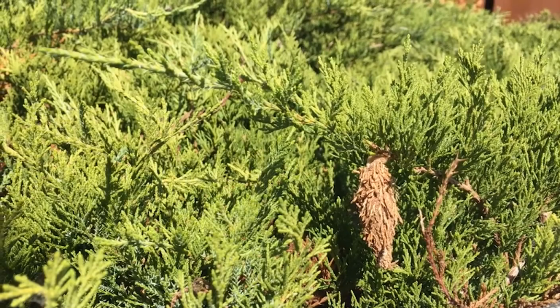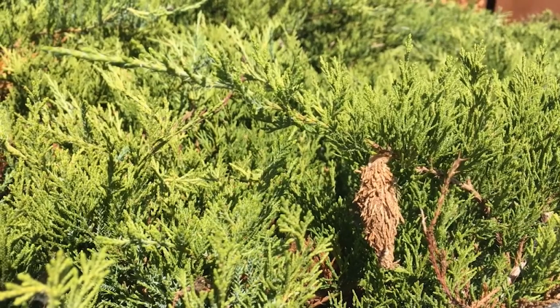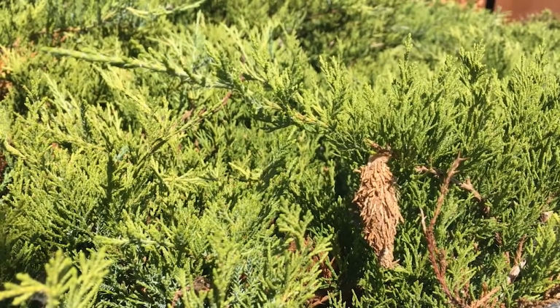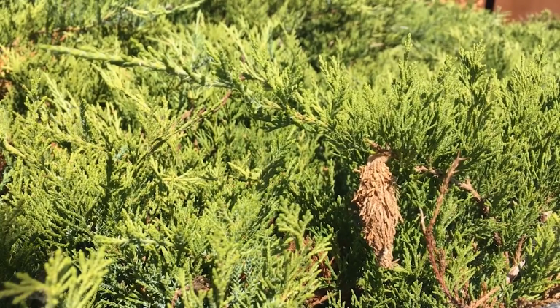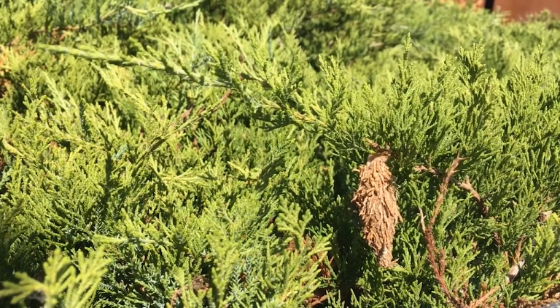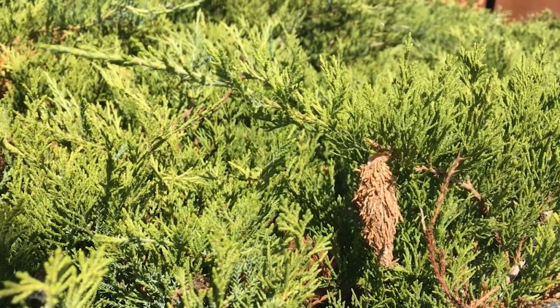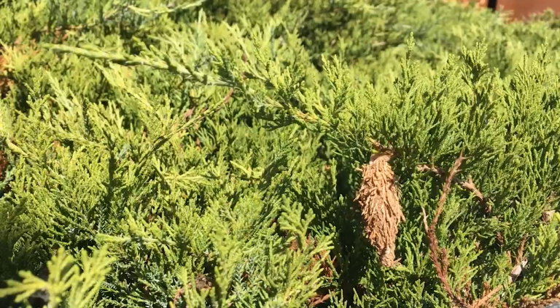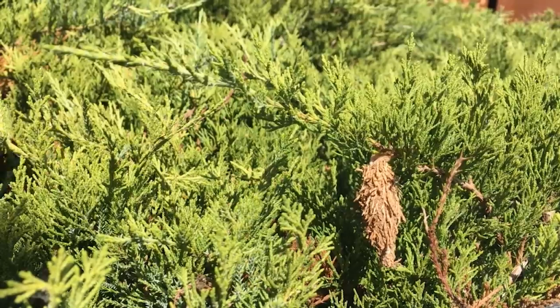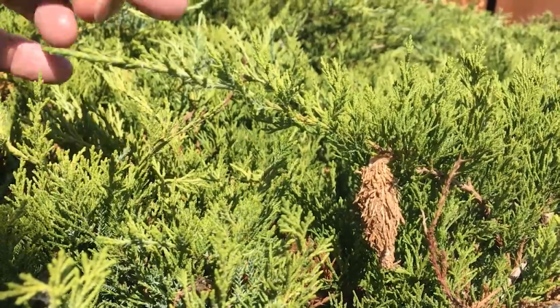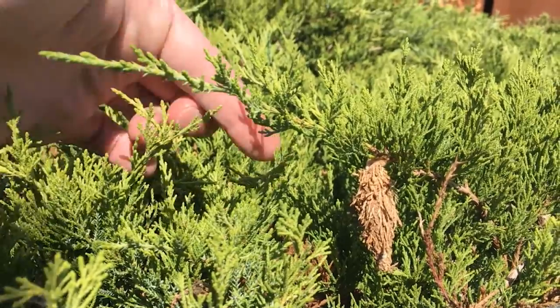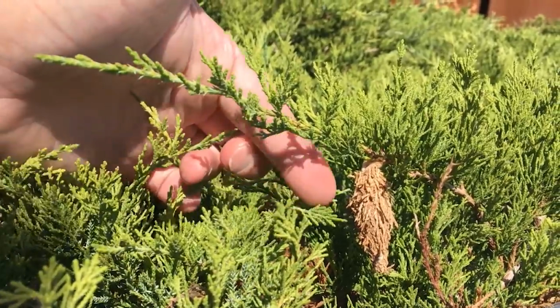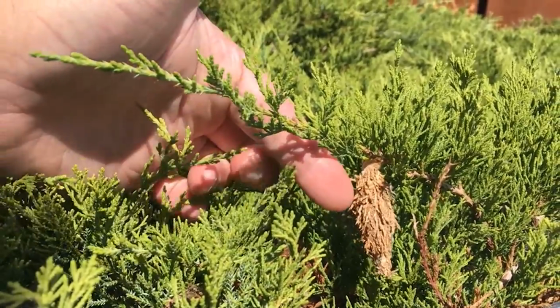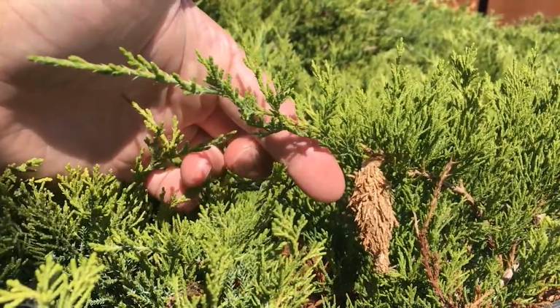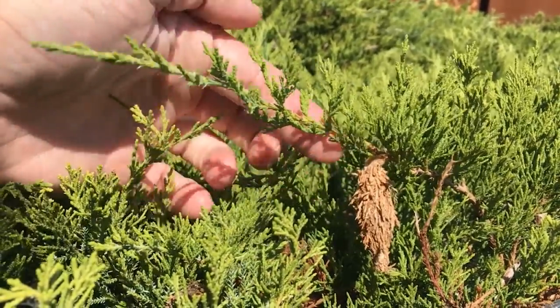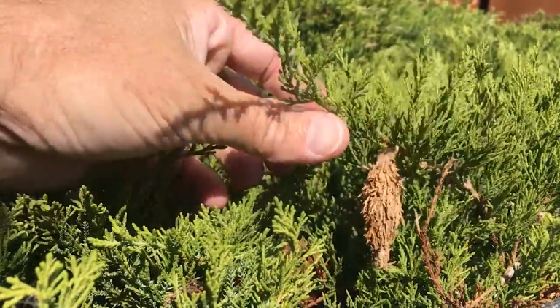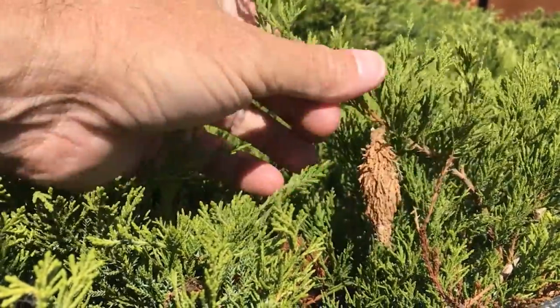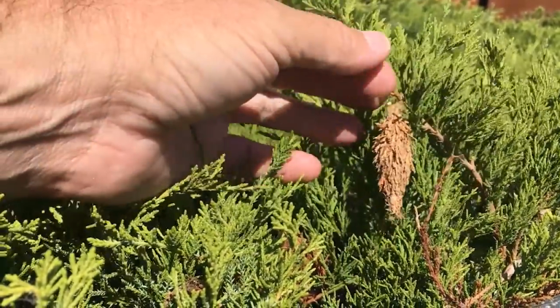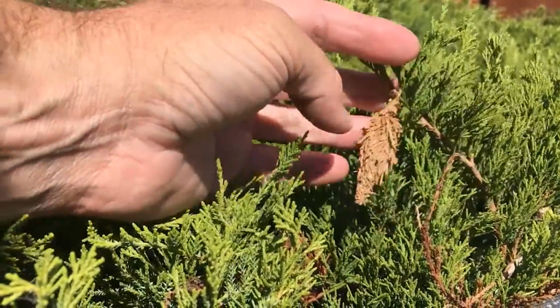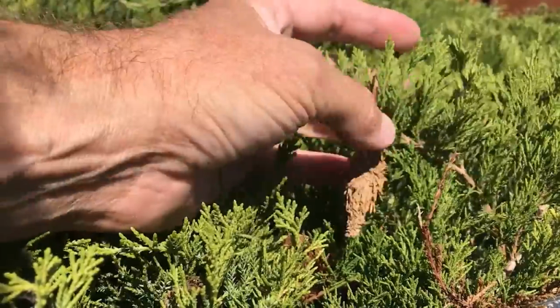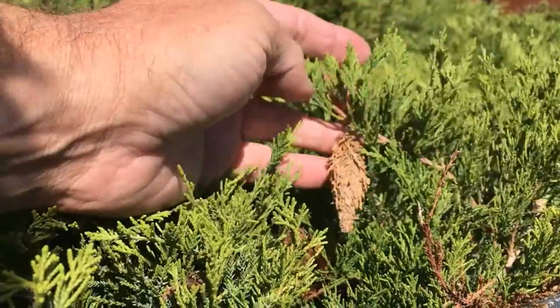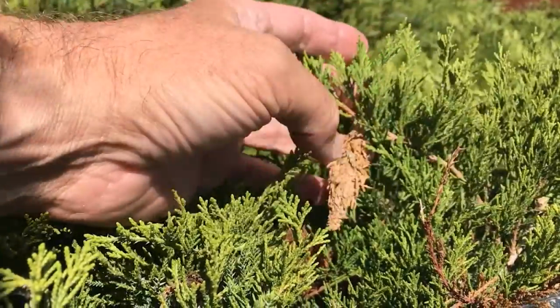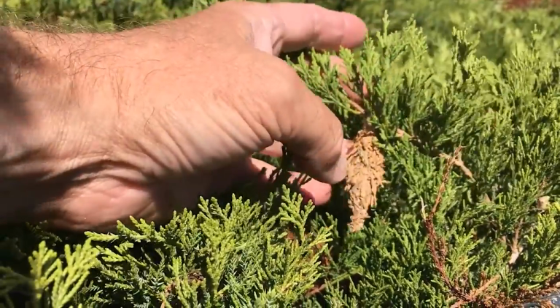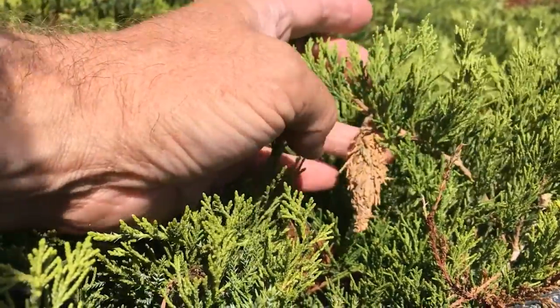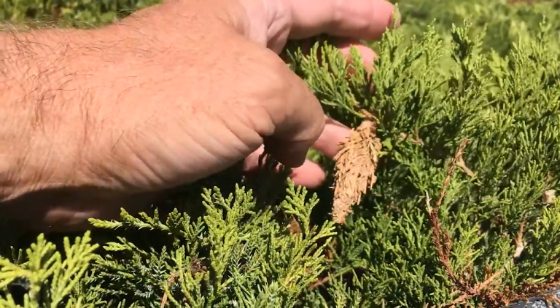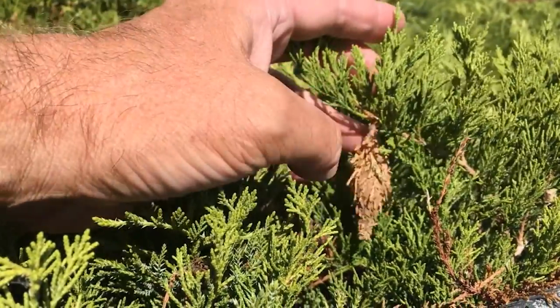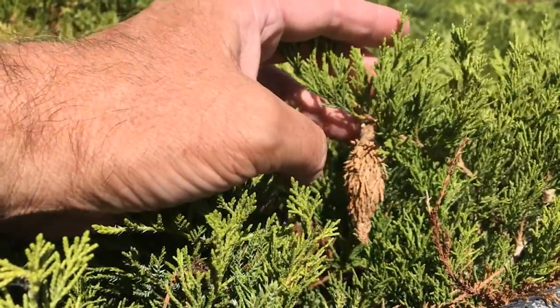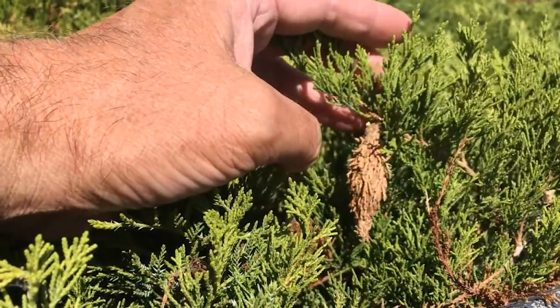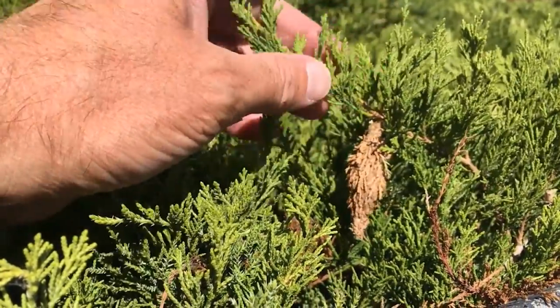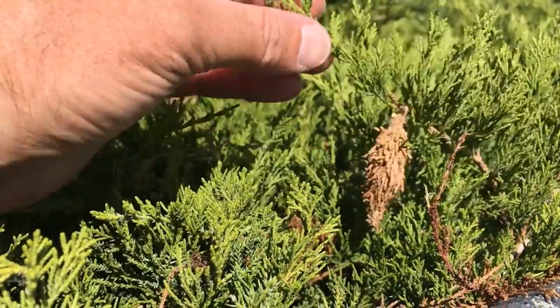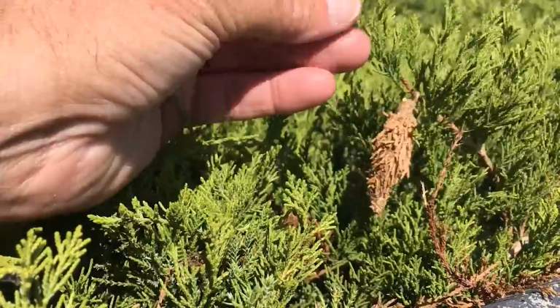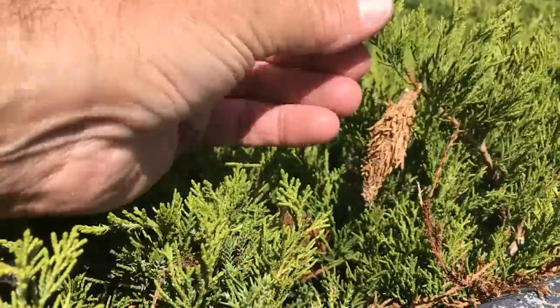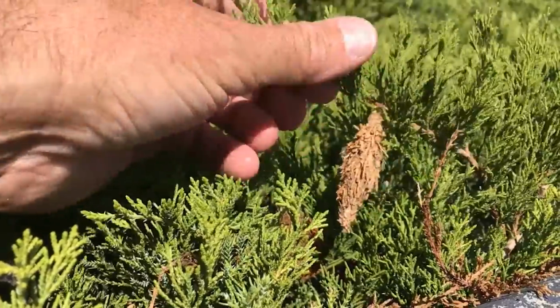The insect I want to show you today is called a bagworm, and if you don't see it, it's right here. Now, 'worm' is misleading because bagworms are actually Lepidoptera, which means they're in the butterfly family — and these guys are actually moths.